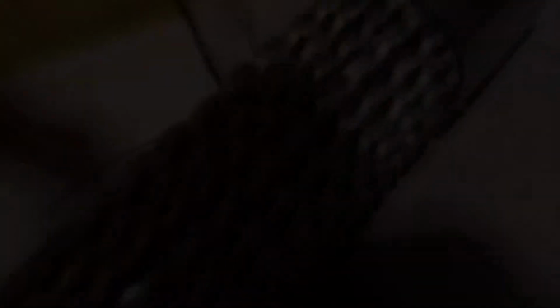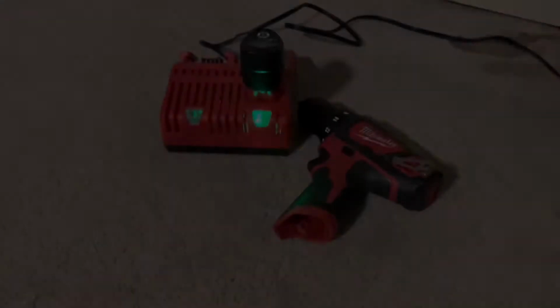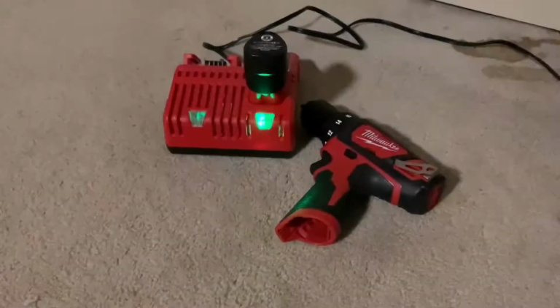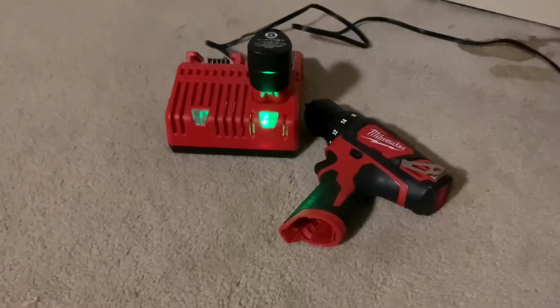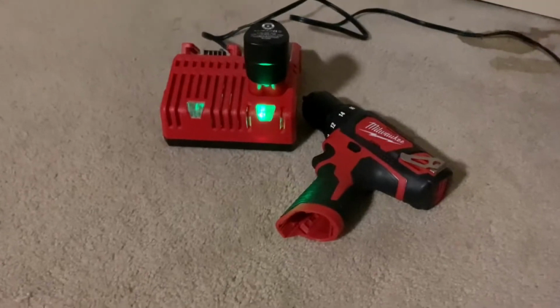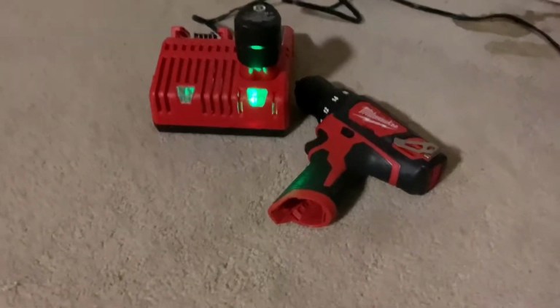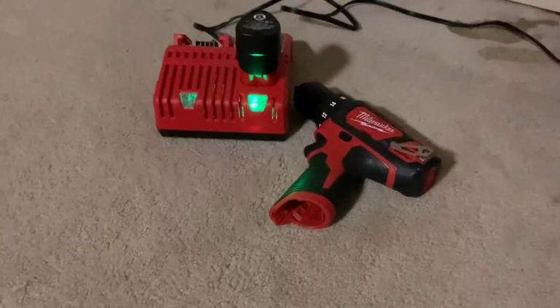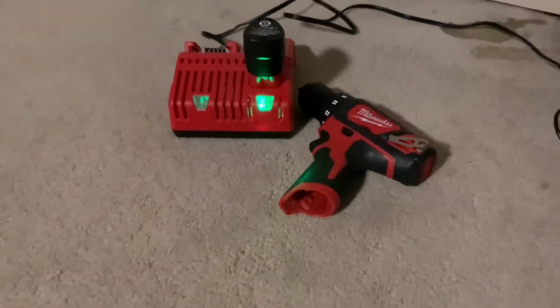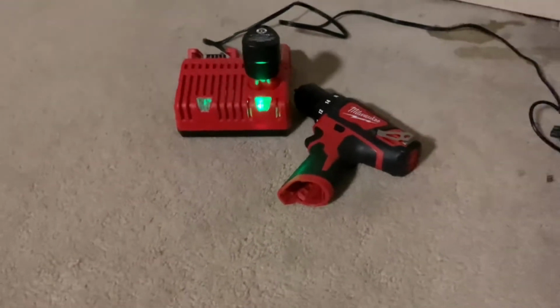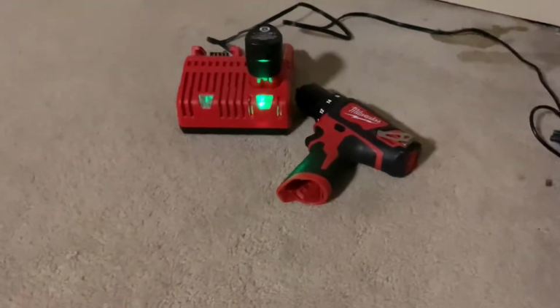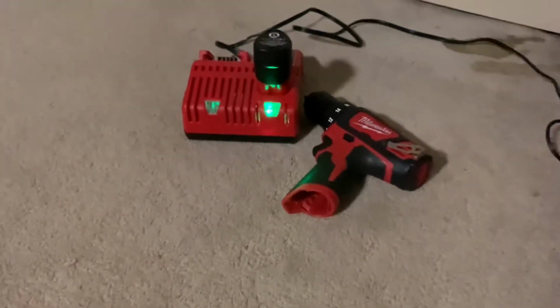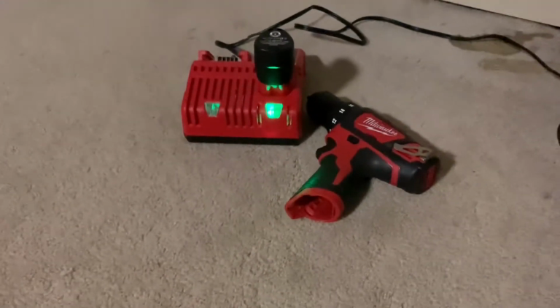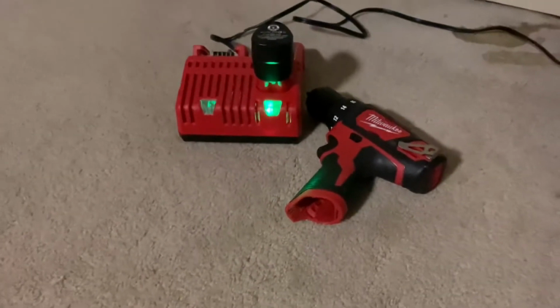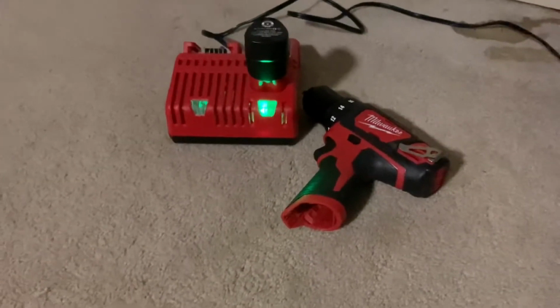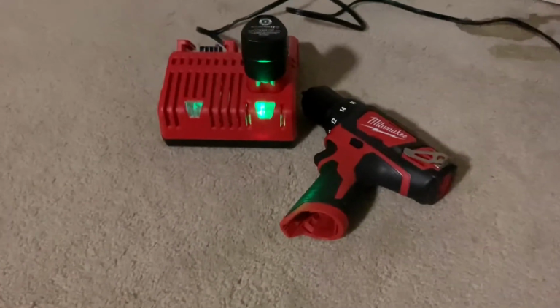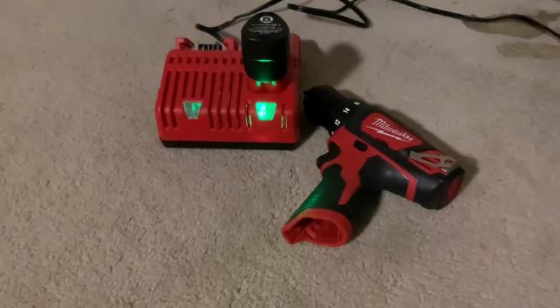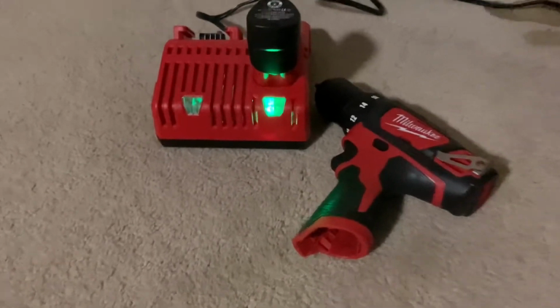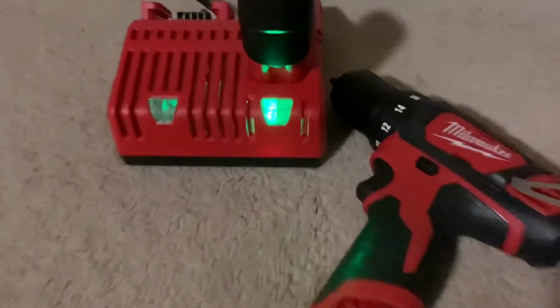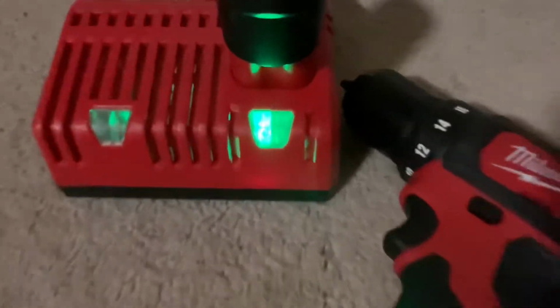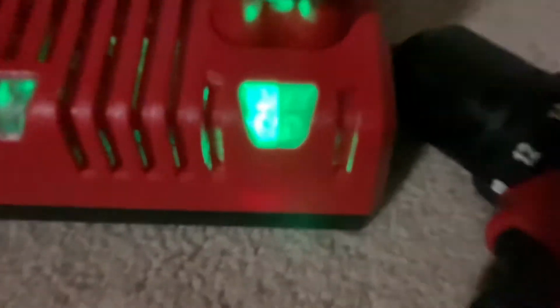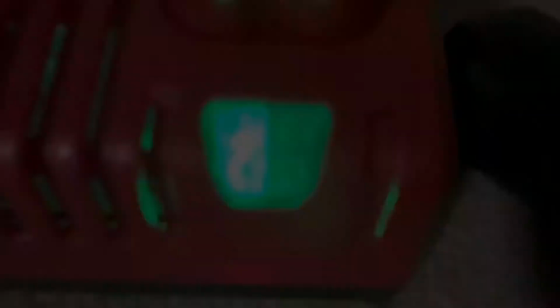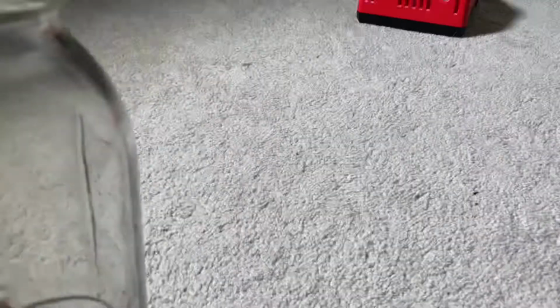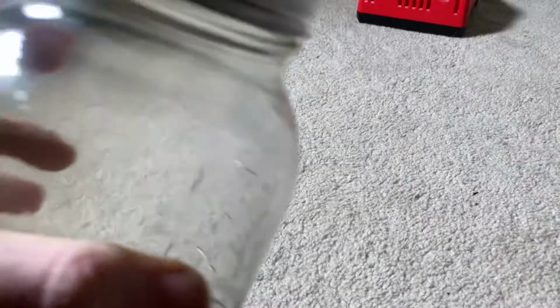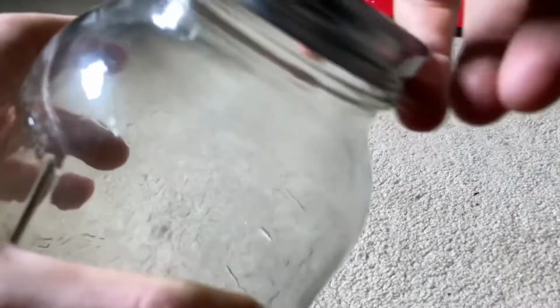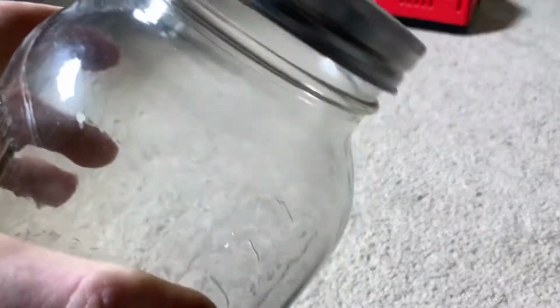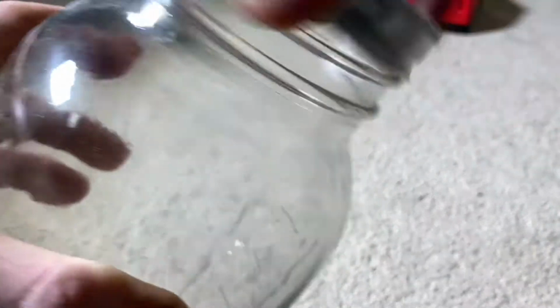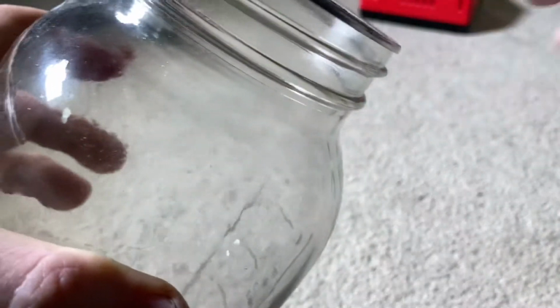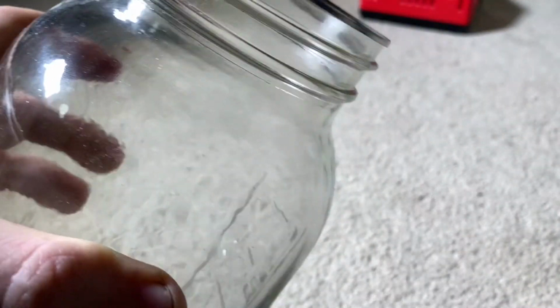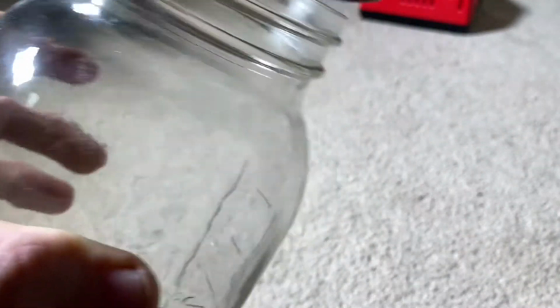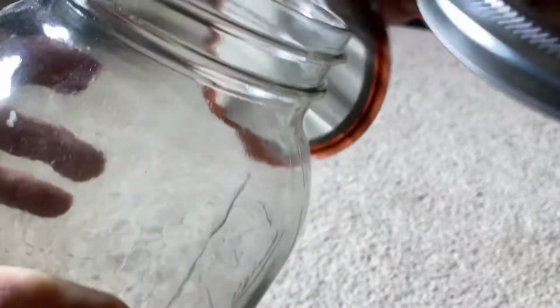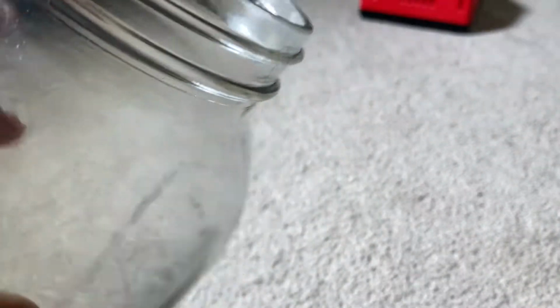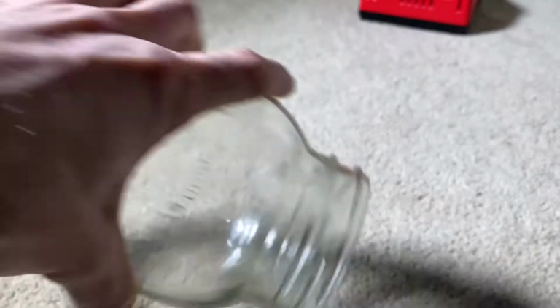Today we're going to make a tungsten holder. Grab yourself a charged up battery drill of your choice — it's ready to go.